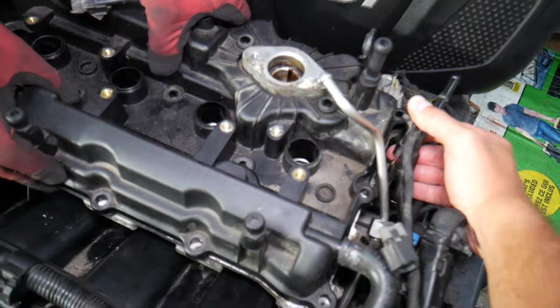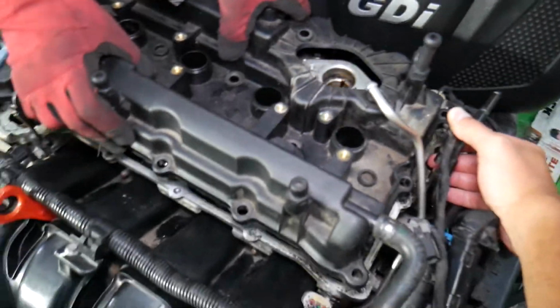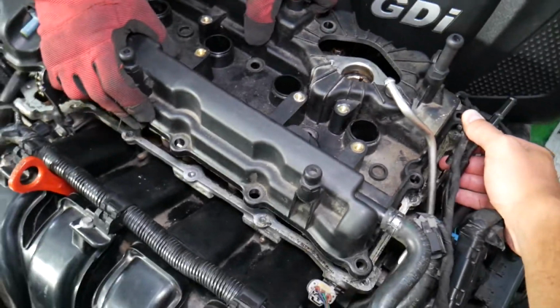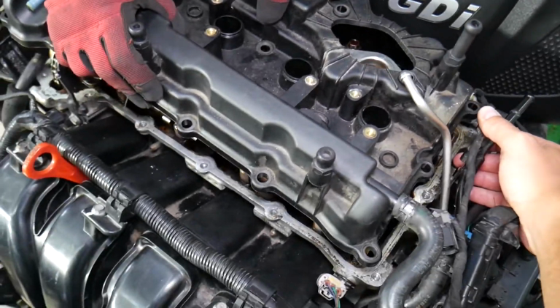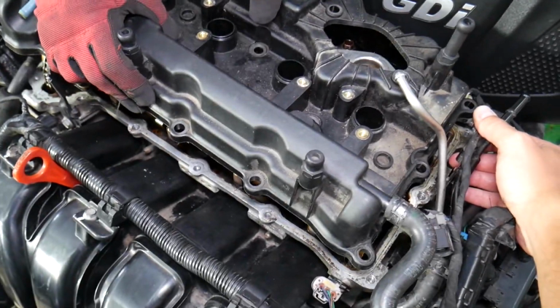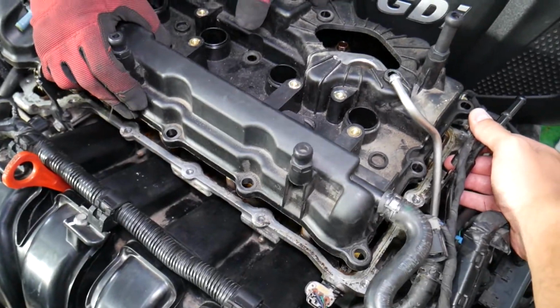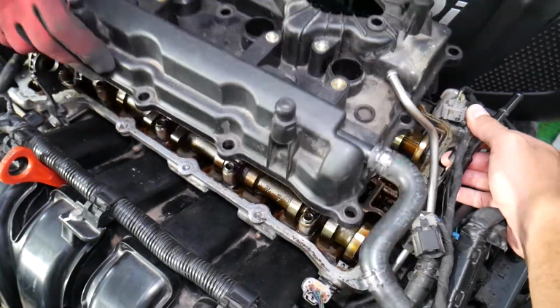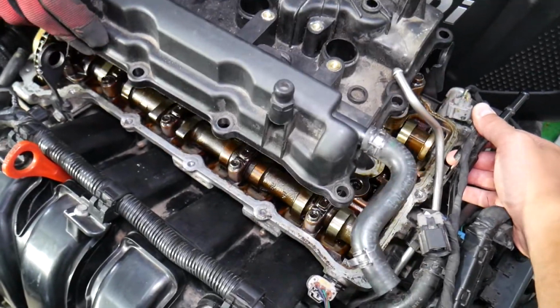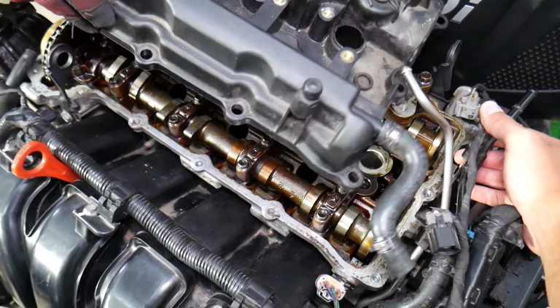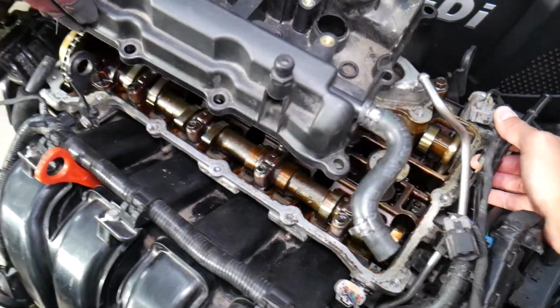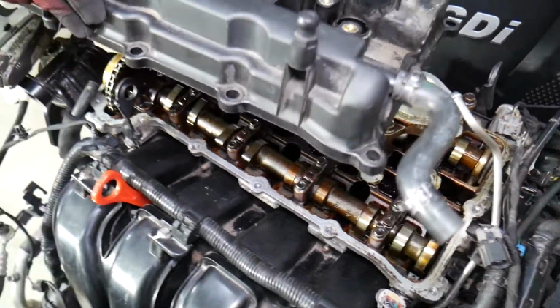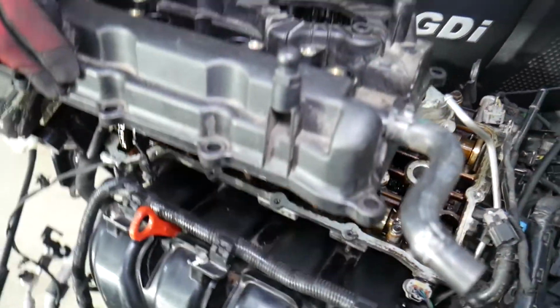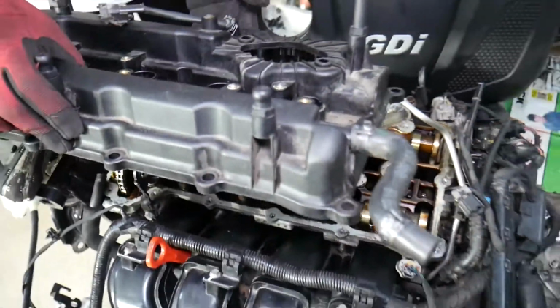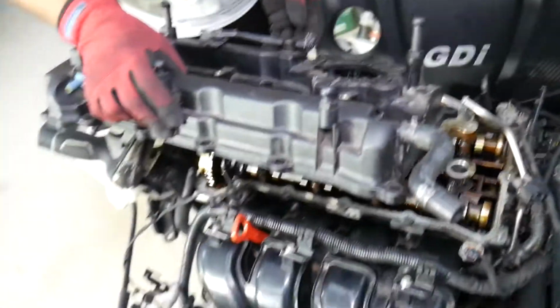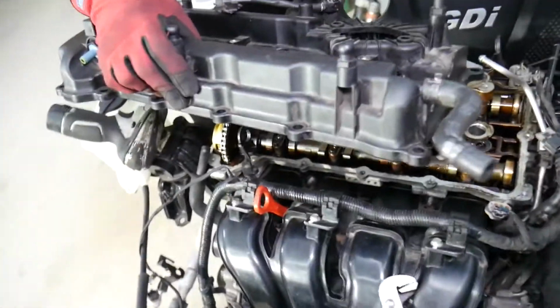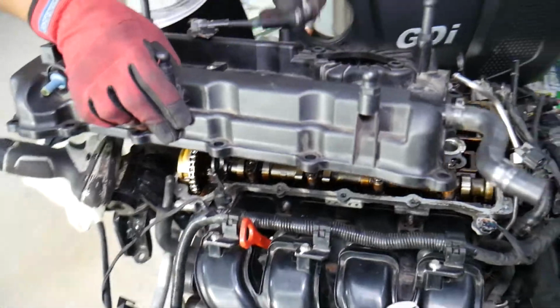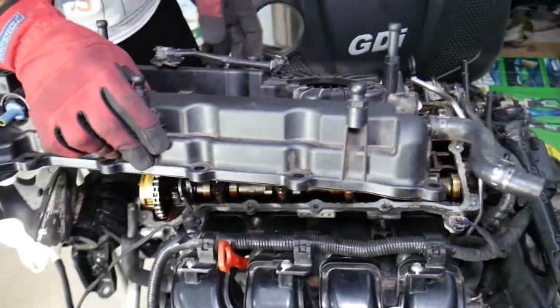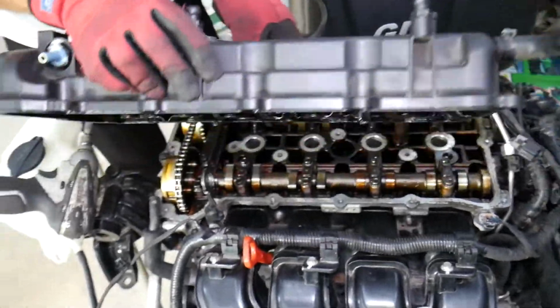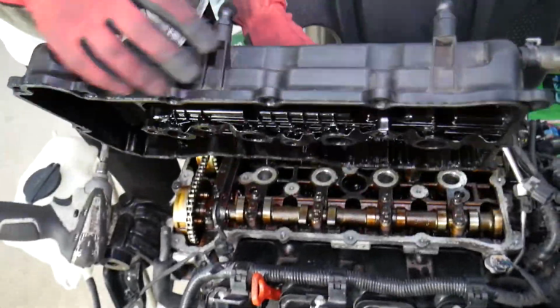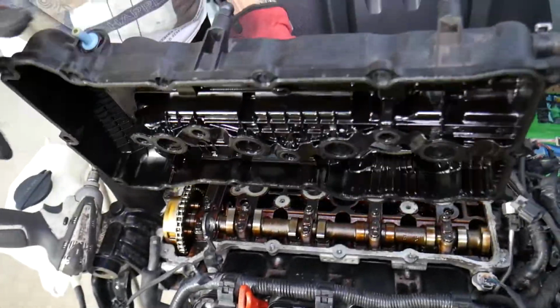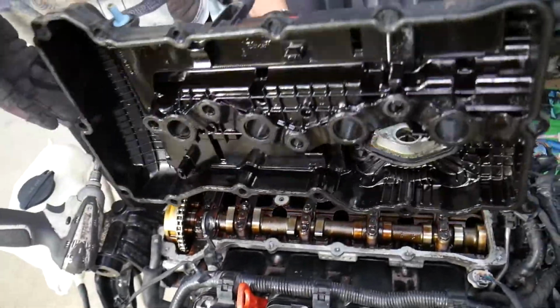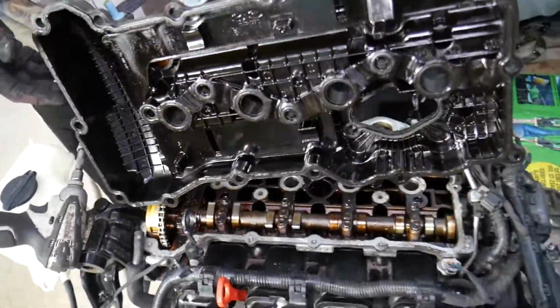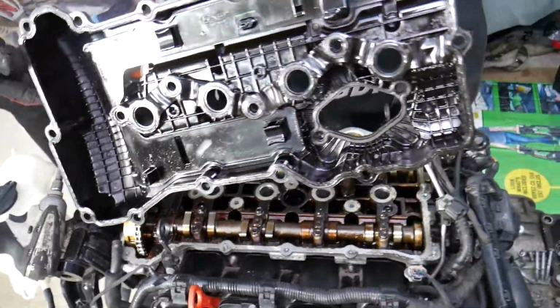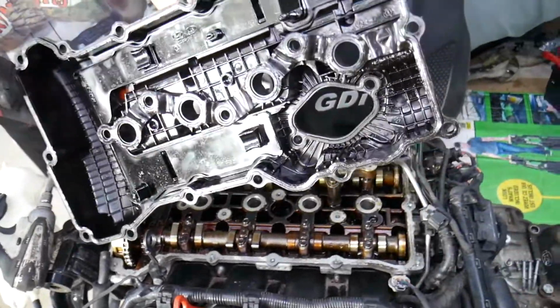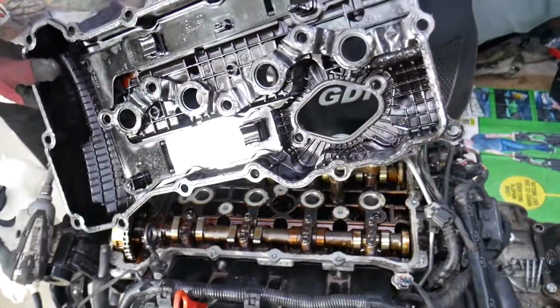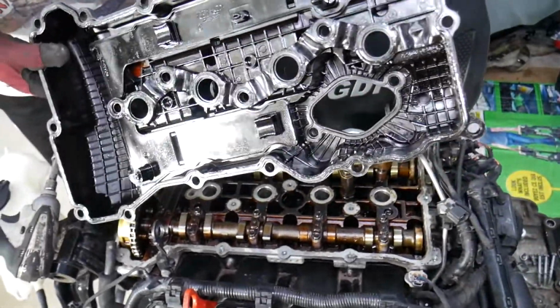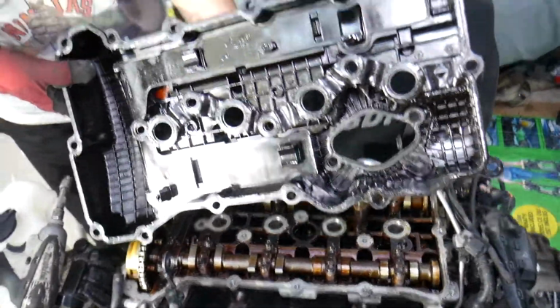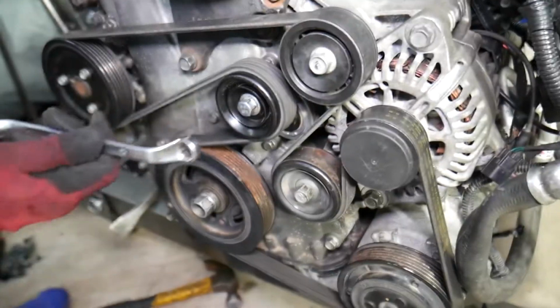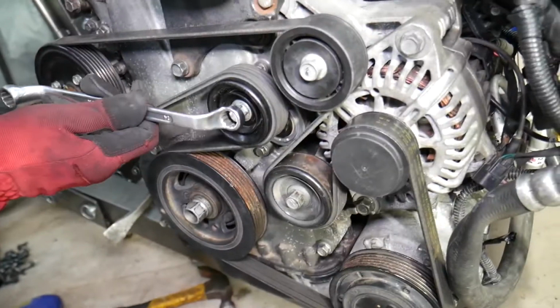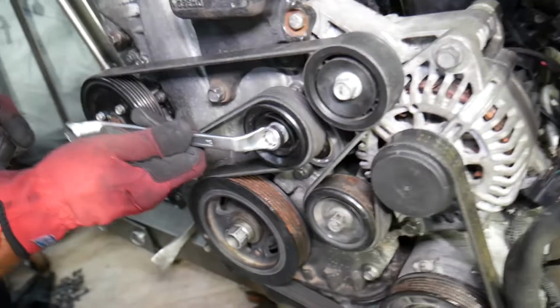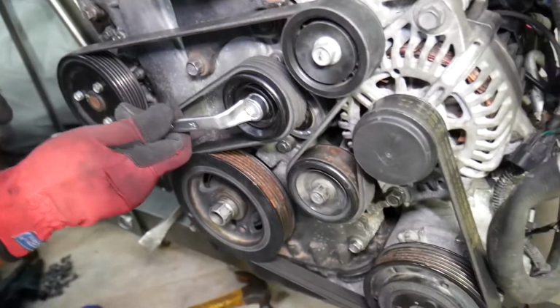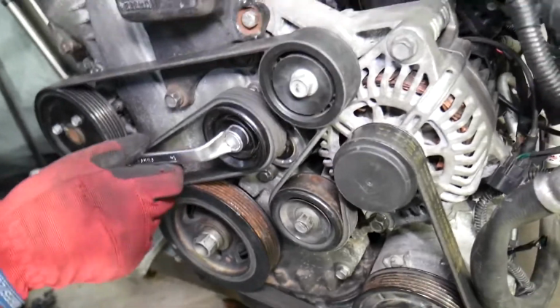That gasket may be stuck depending on how bad it is, and you can see the valve cover came out just like that.